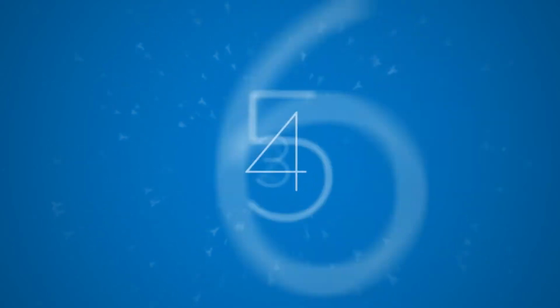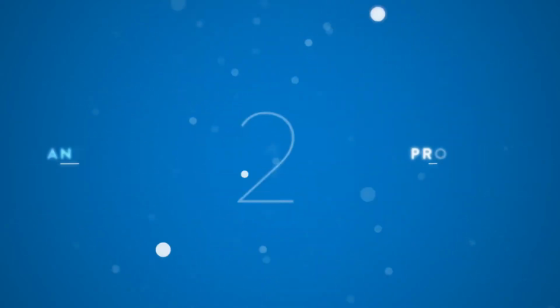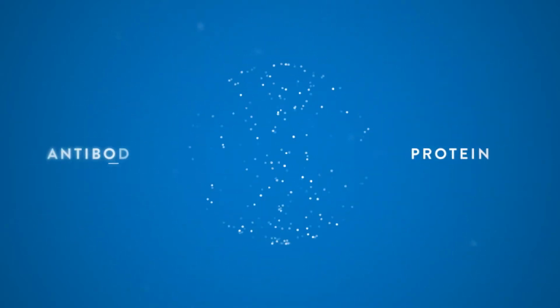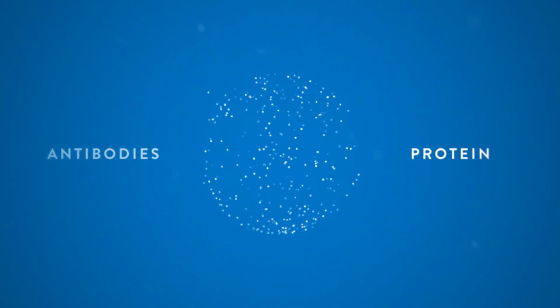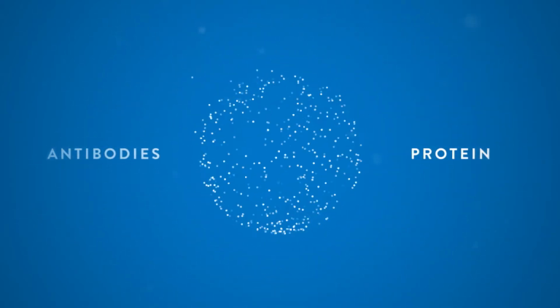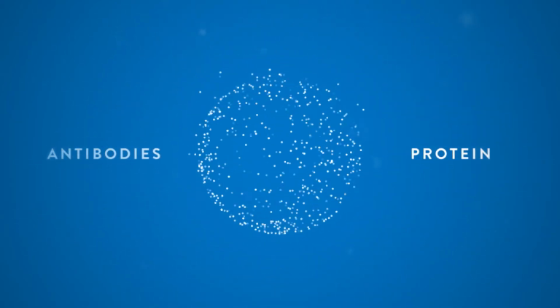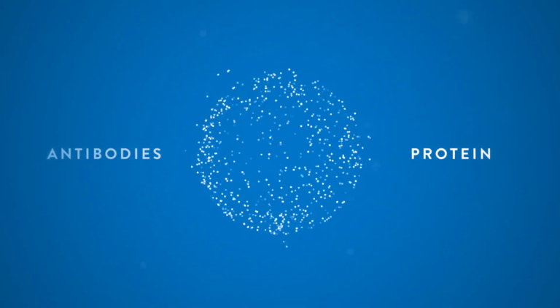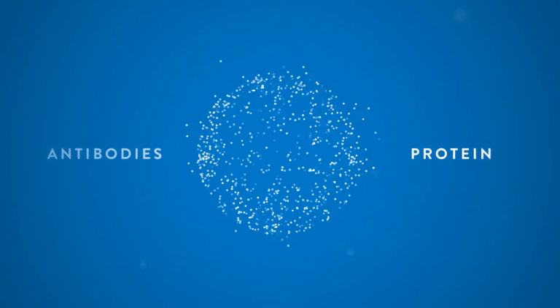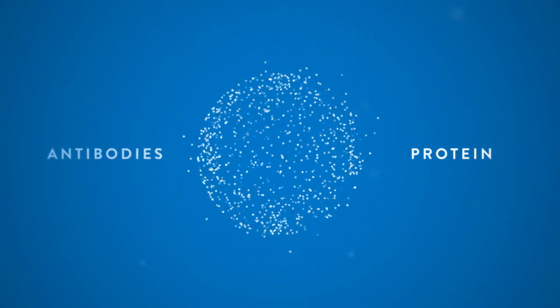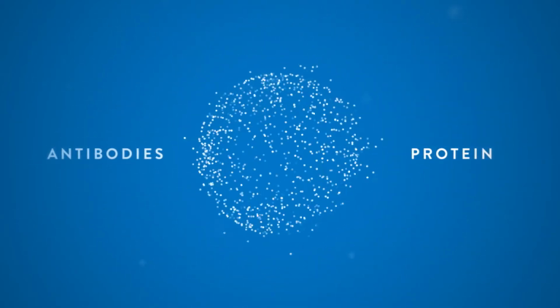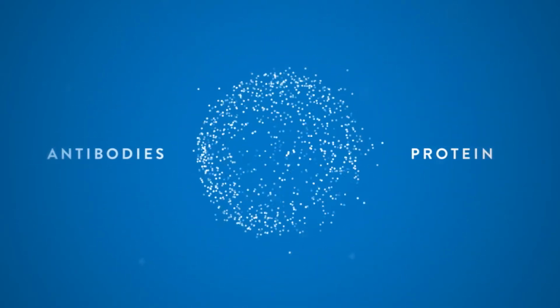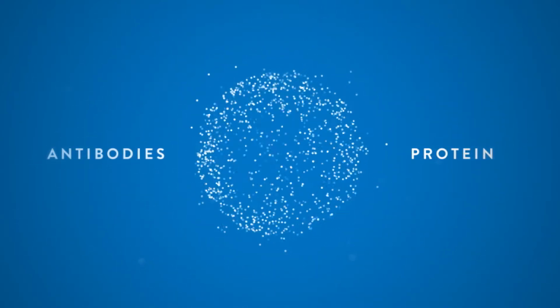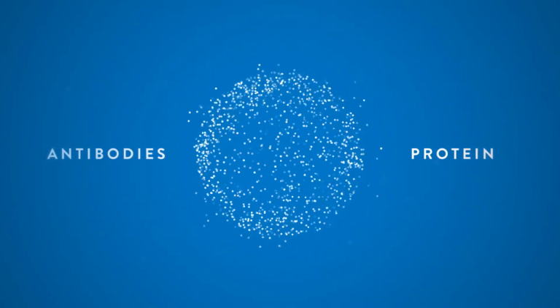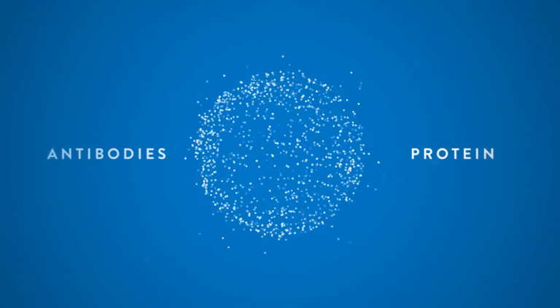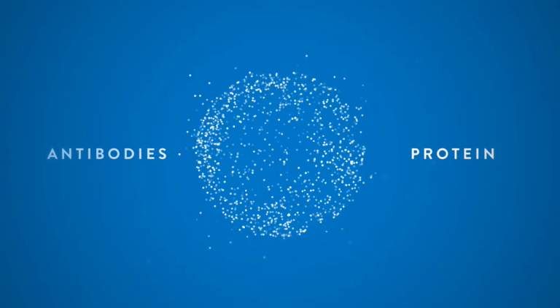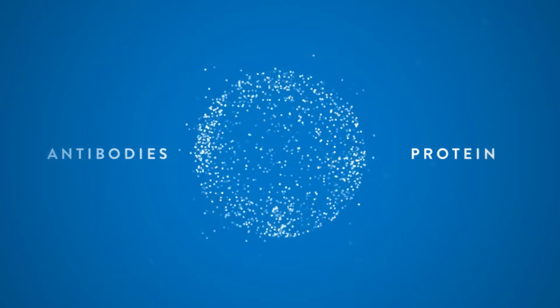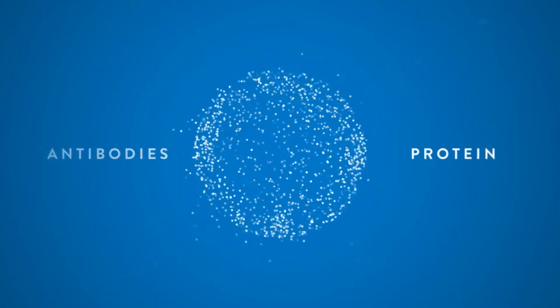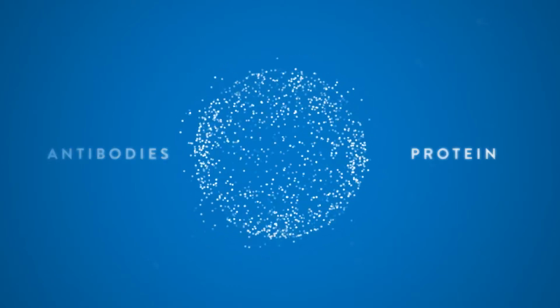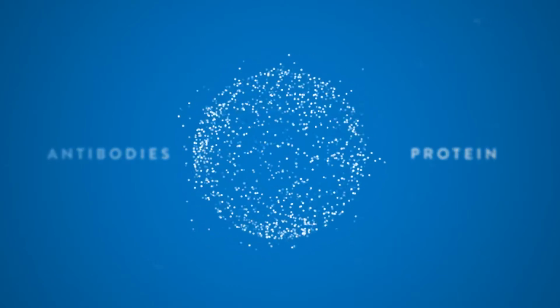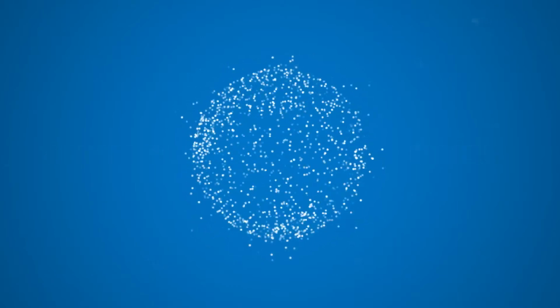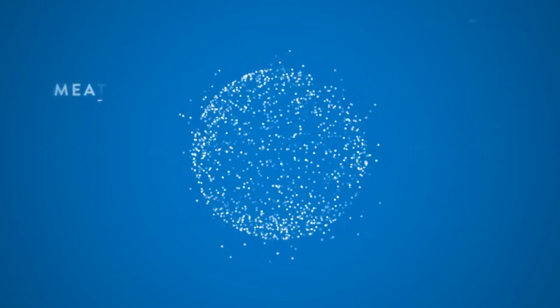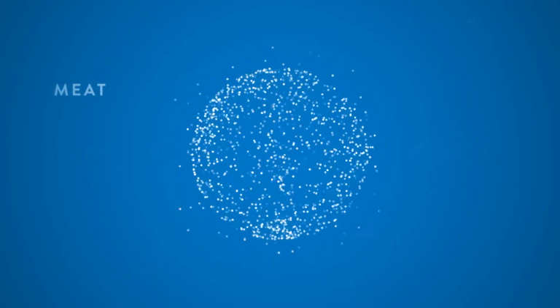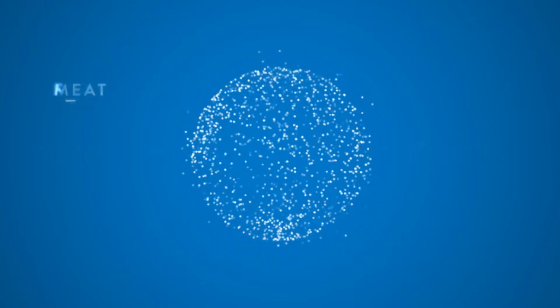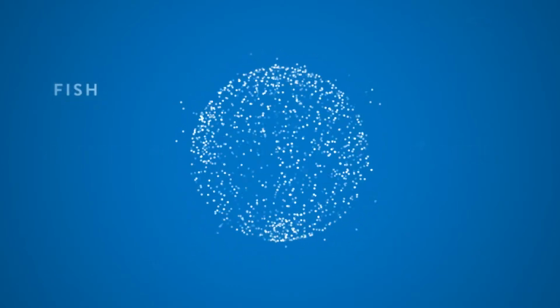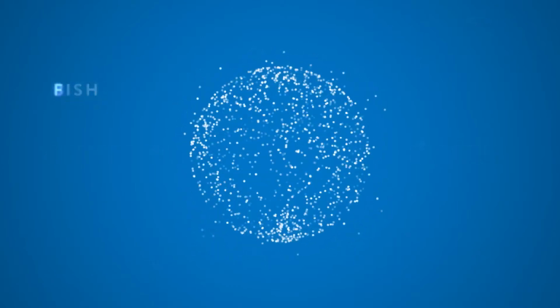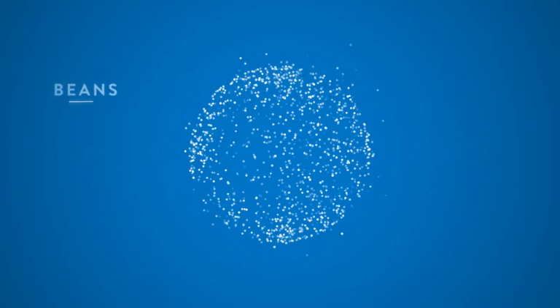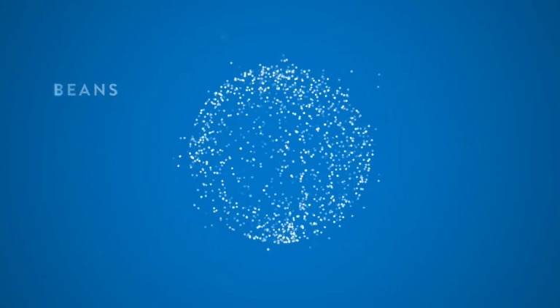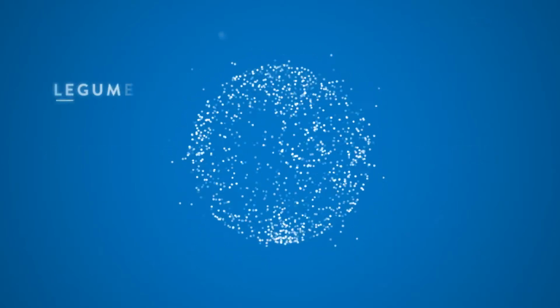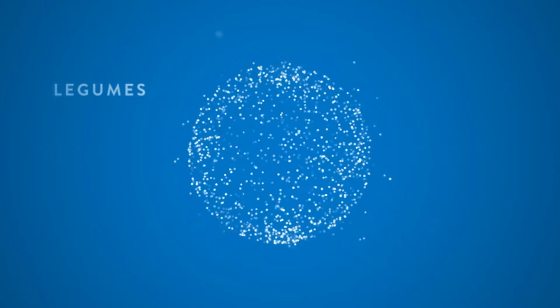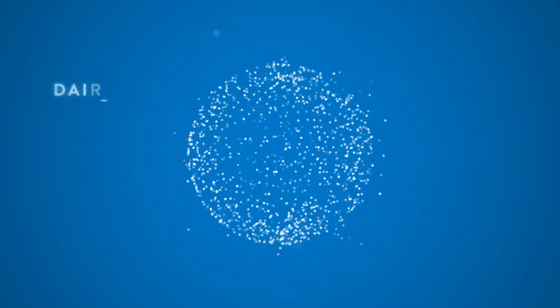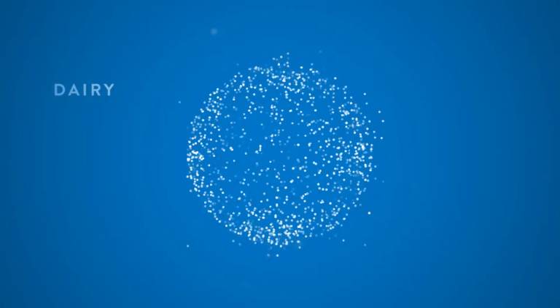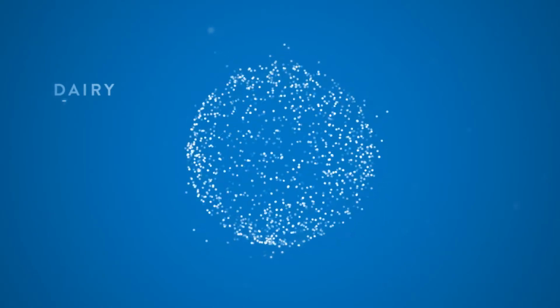Protein is a macronutrient needed for the production of immune system cells and antibodies. It's found in meat, fish, beans, legumes, dairy, and tofu.